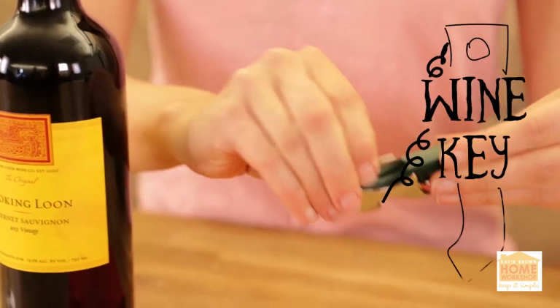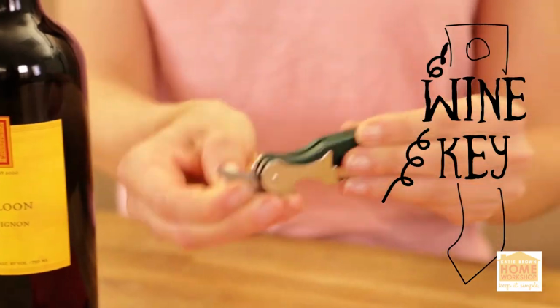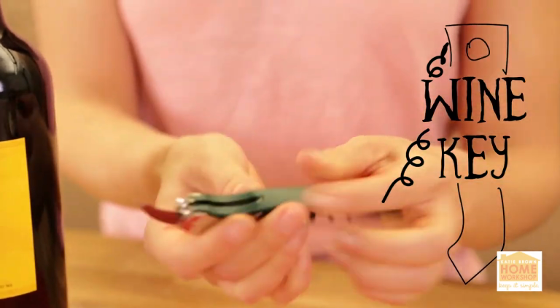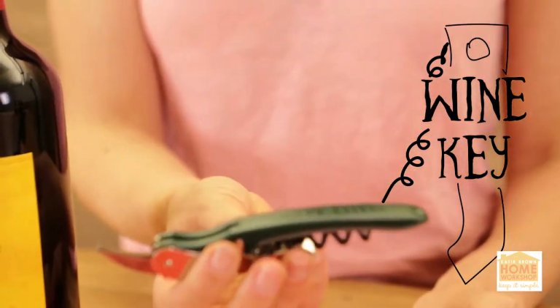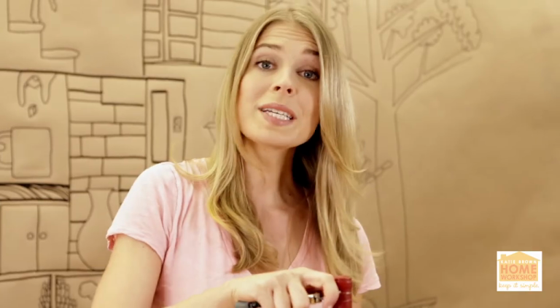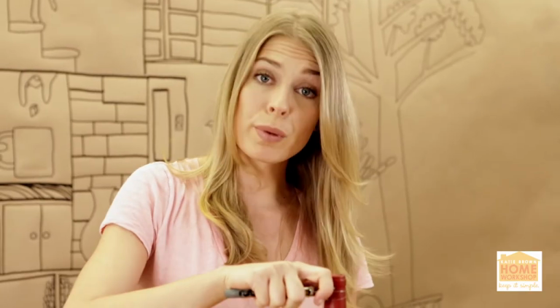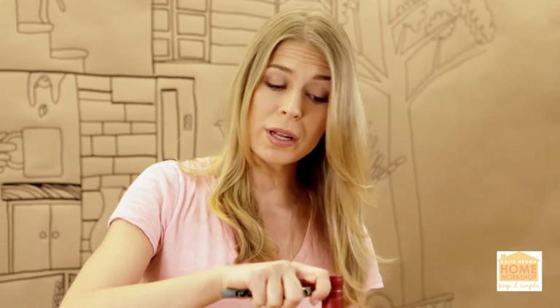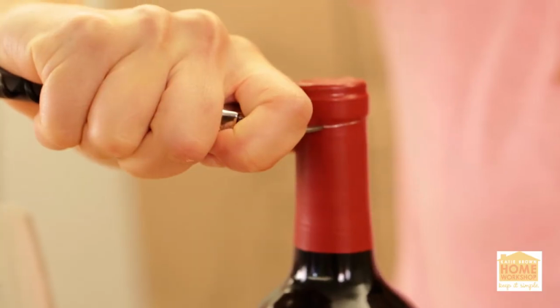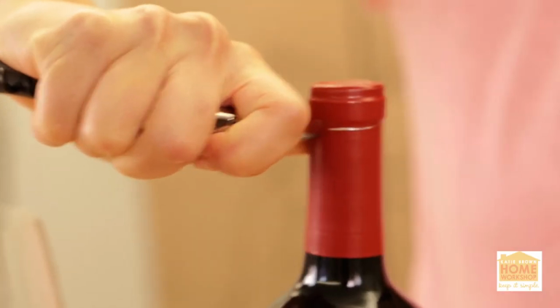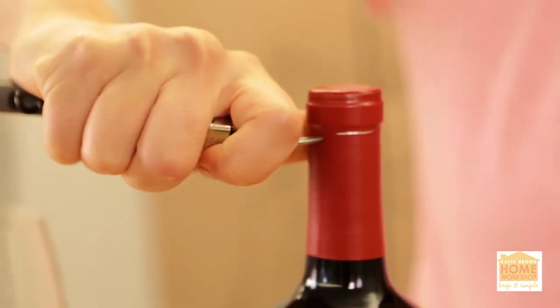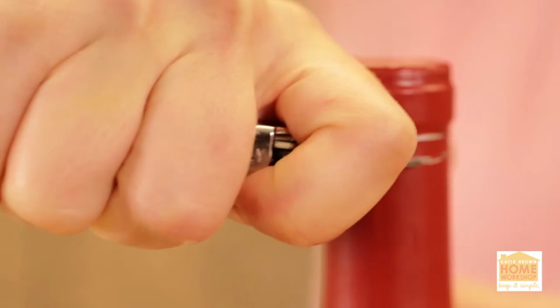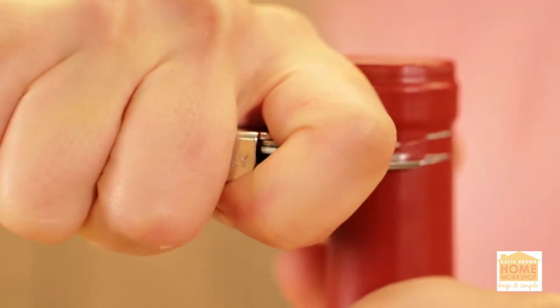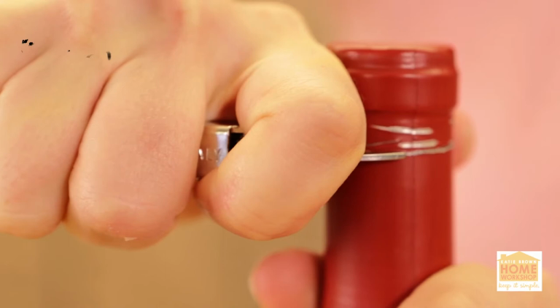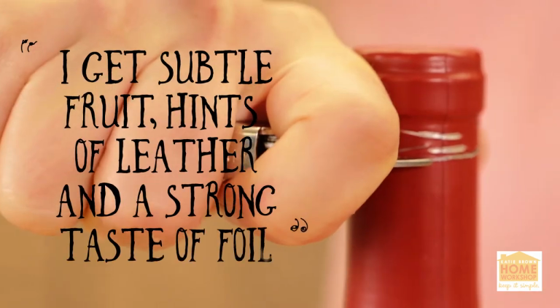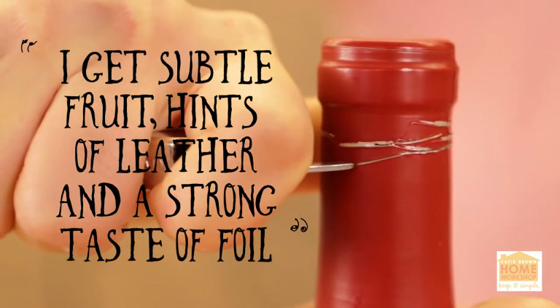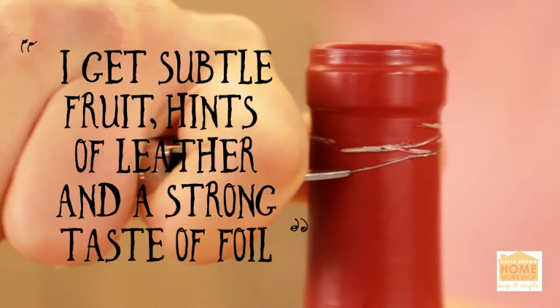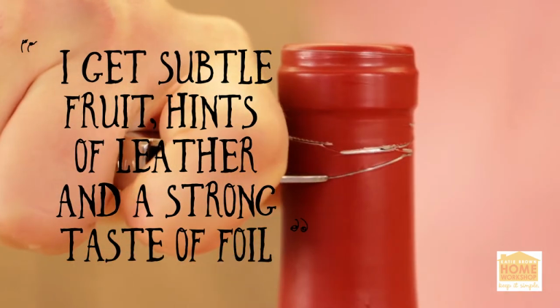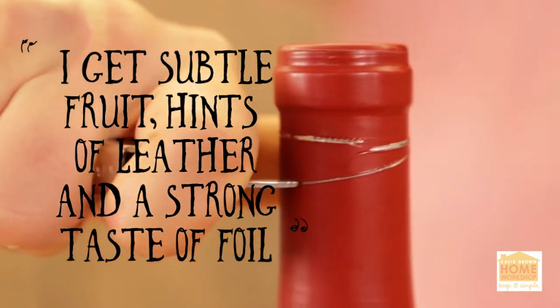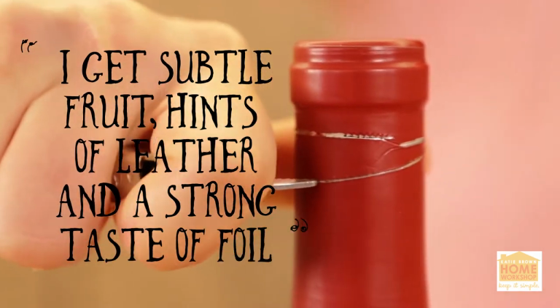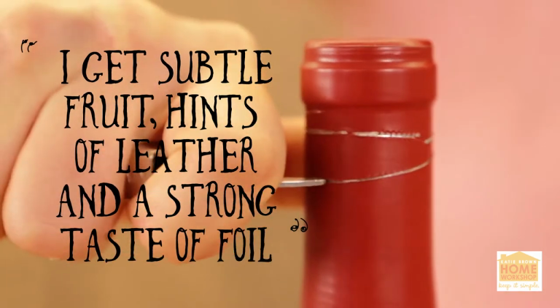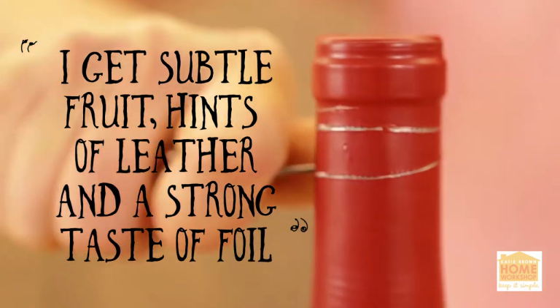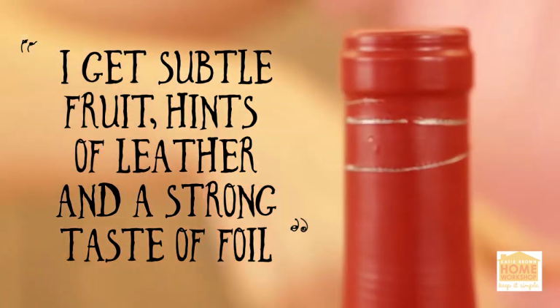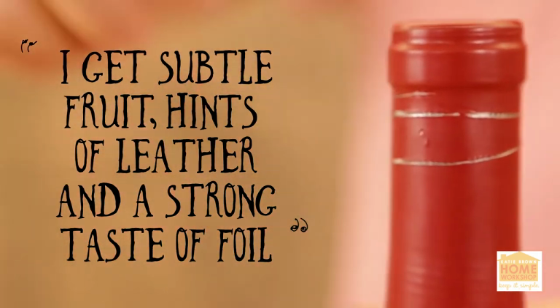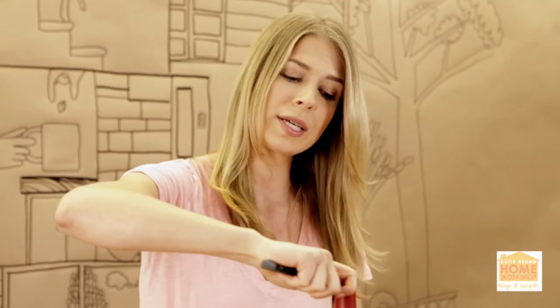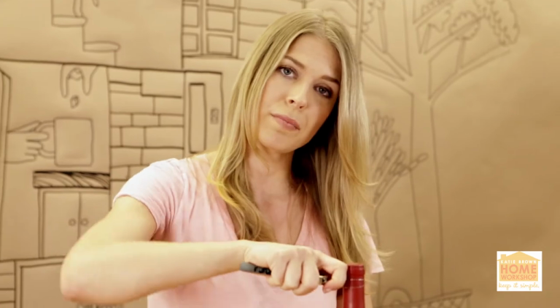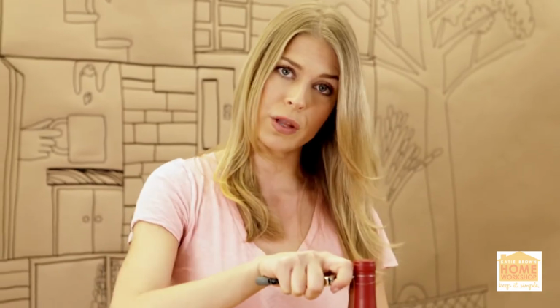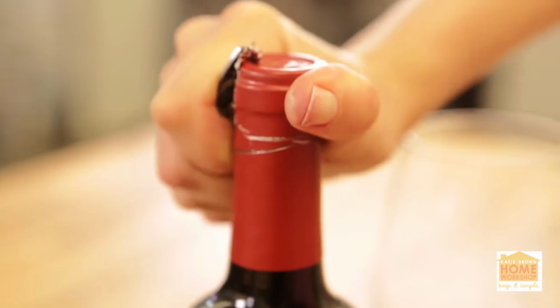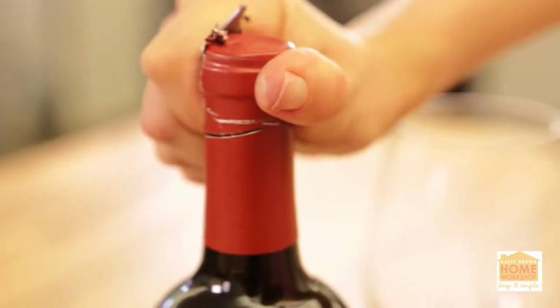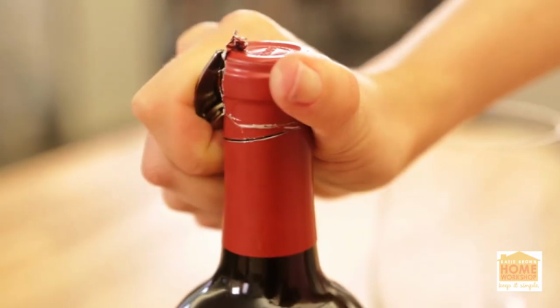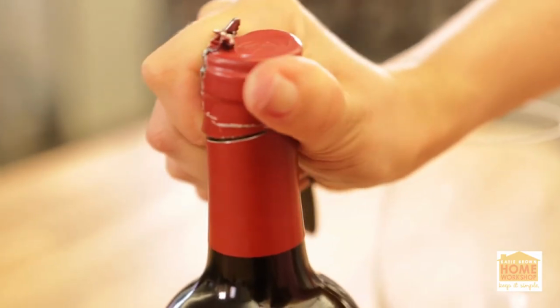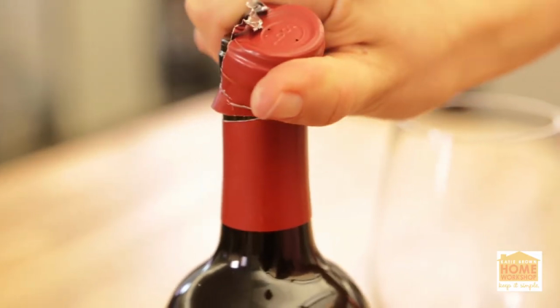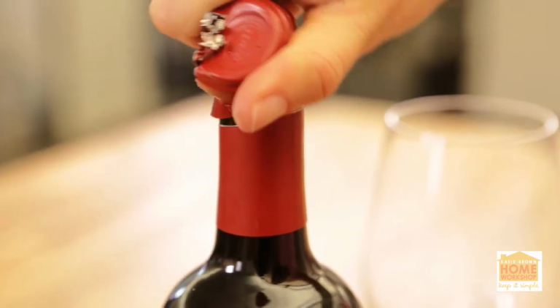You're gonna open the knife on your wine key. Always cut below the lip so that the wine never touches the foil — the foil will alter the taste of the wine, so whether it's foil or plastic, never let it touch. Always cut below the lip, then pull the foil up and twist it off.